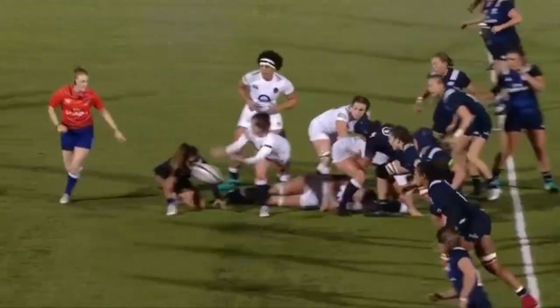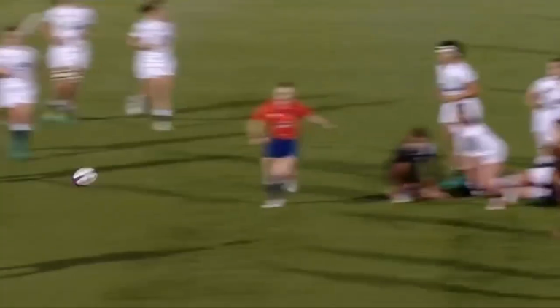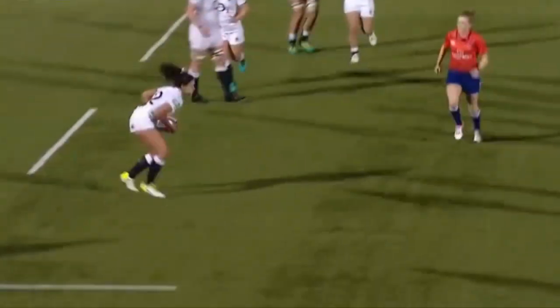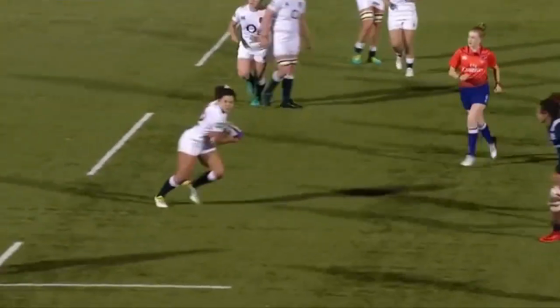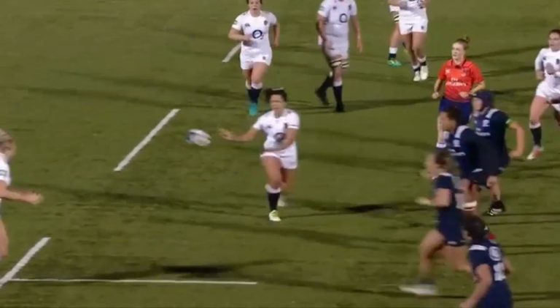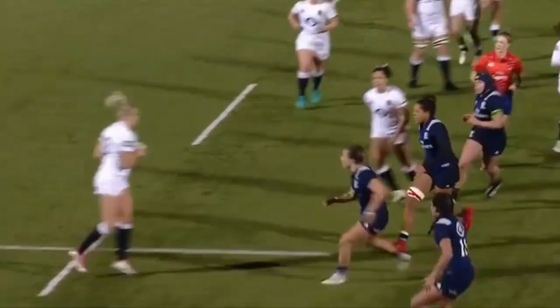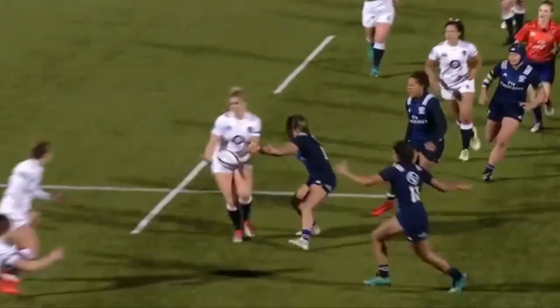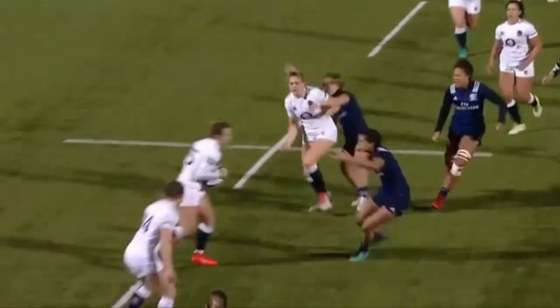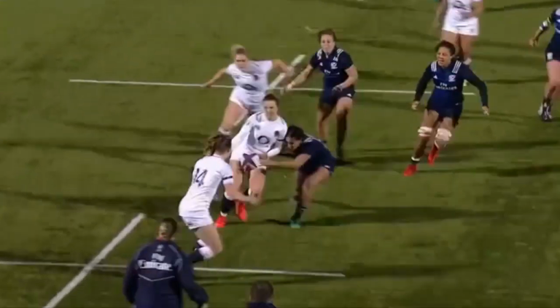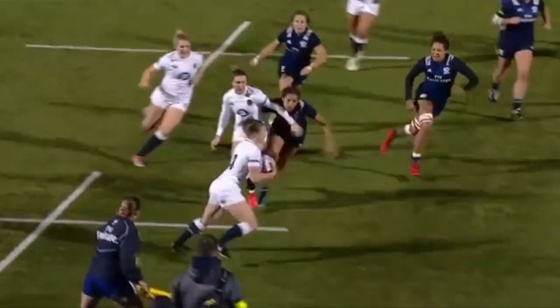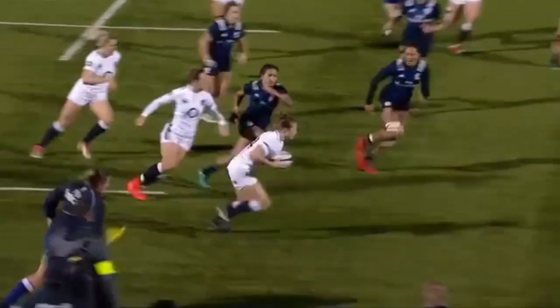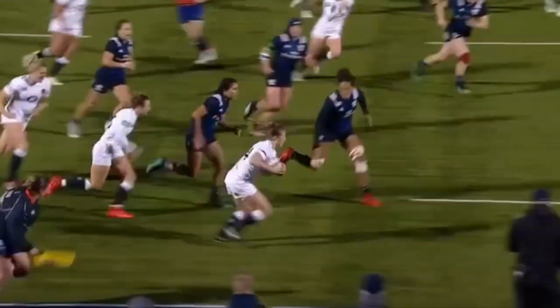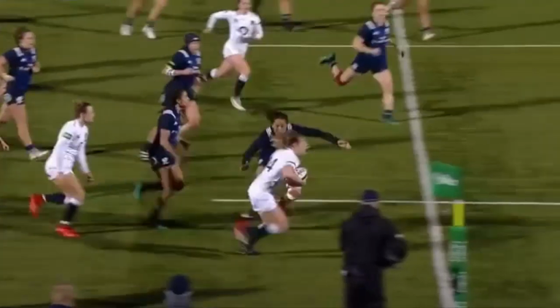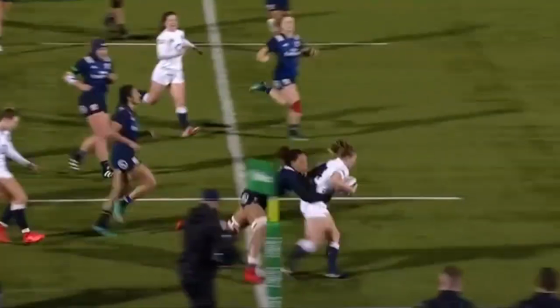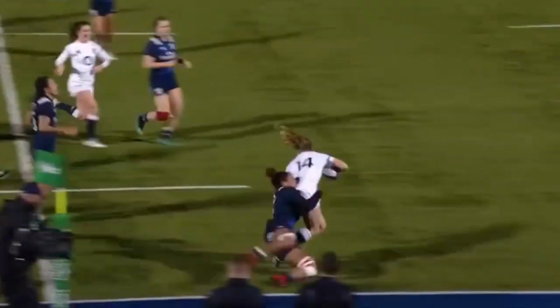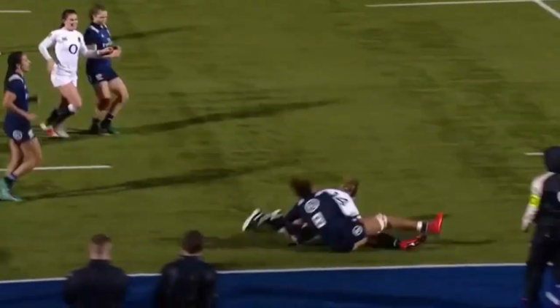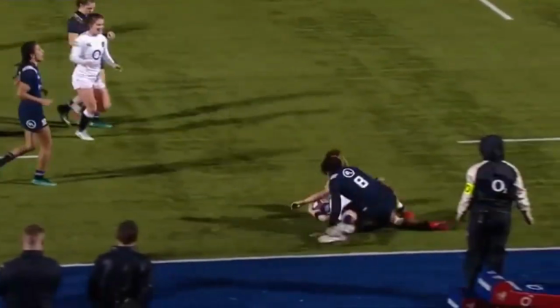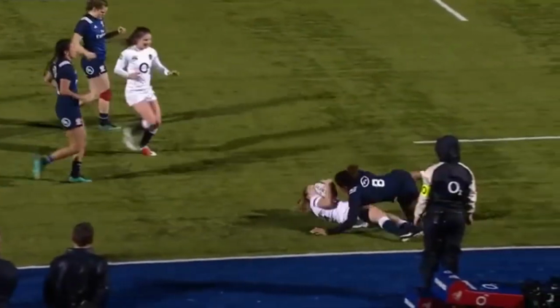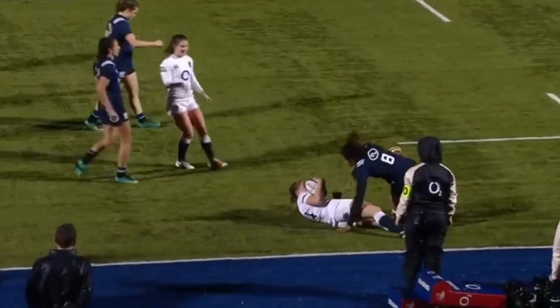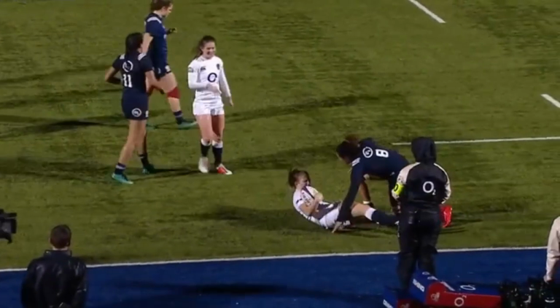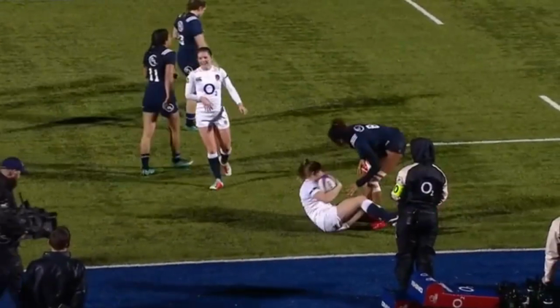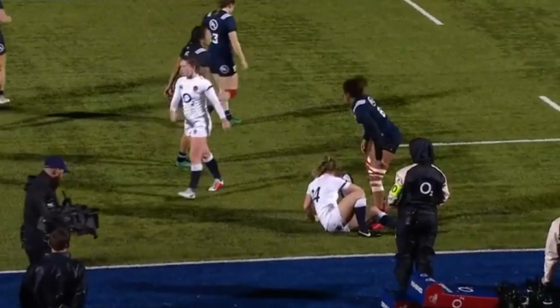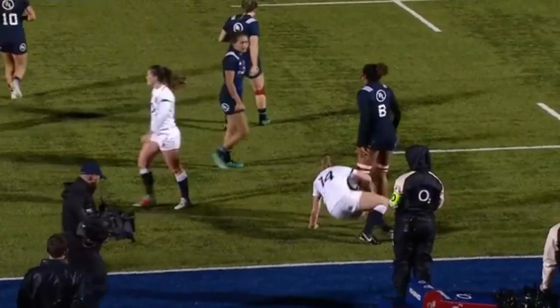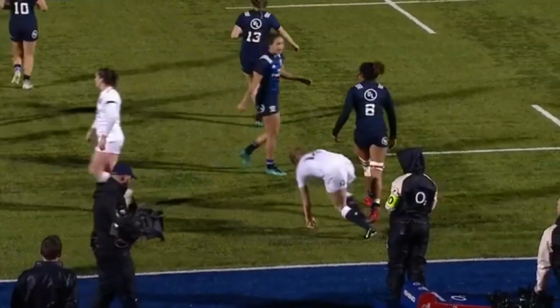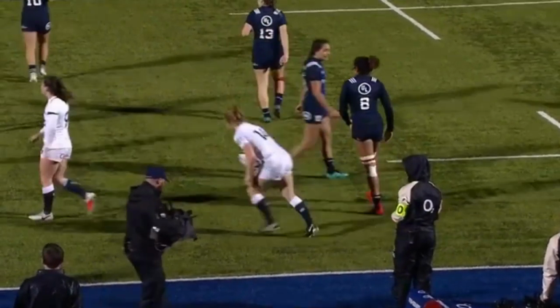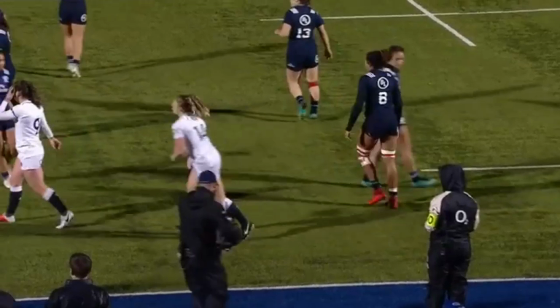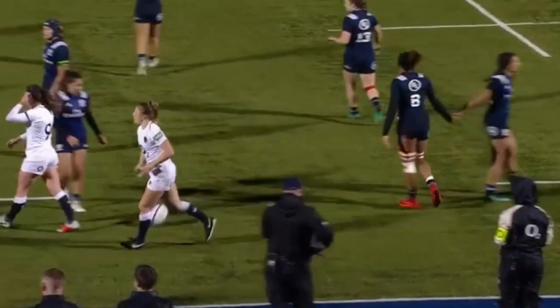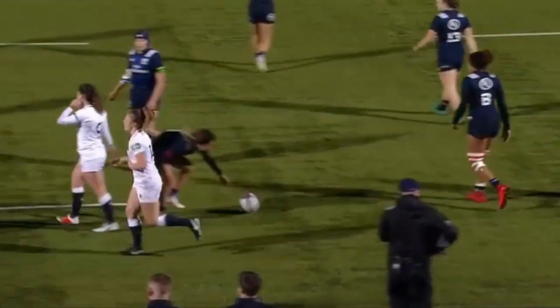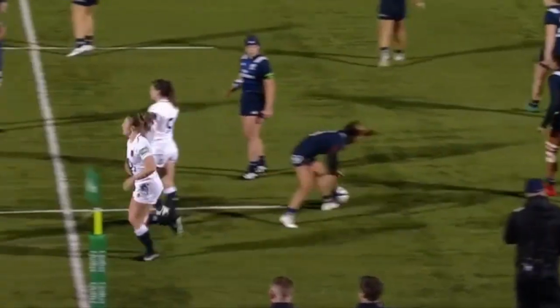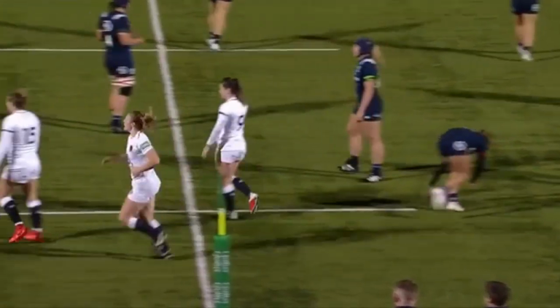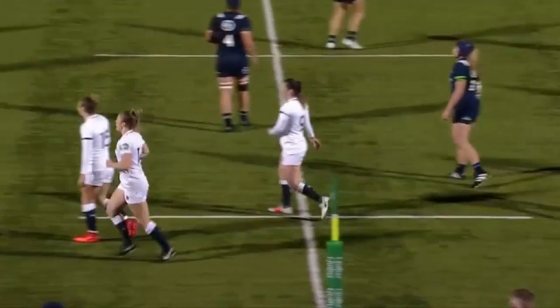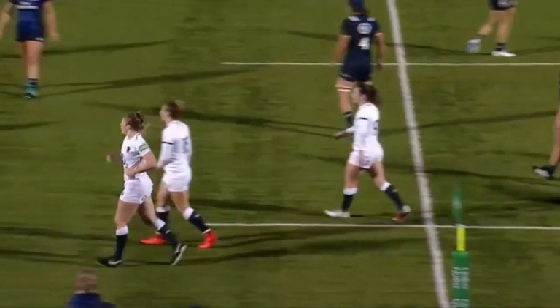Riley with quick hands from England — that was nice. Here's Lydia Thompson, but it's just gone forward. Forward pass.